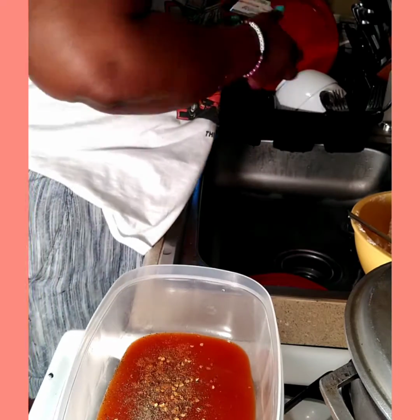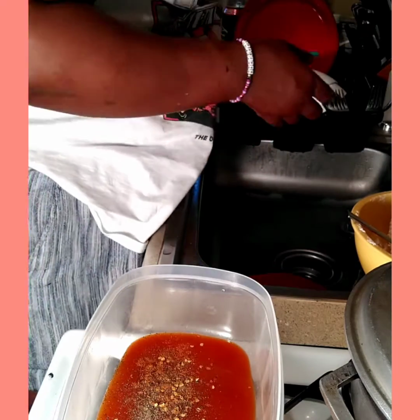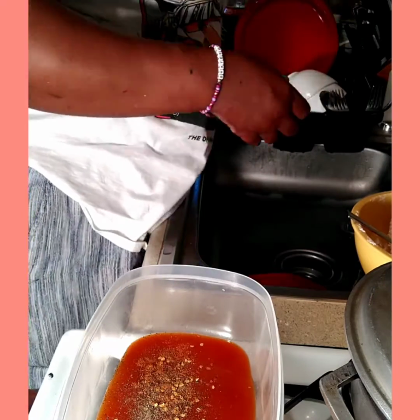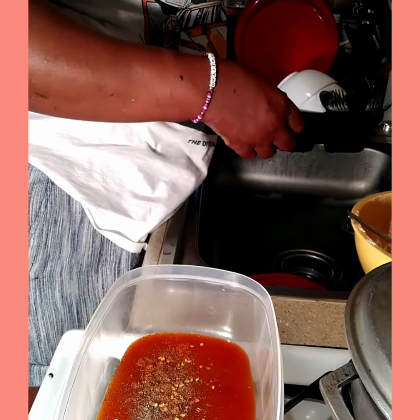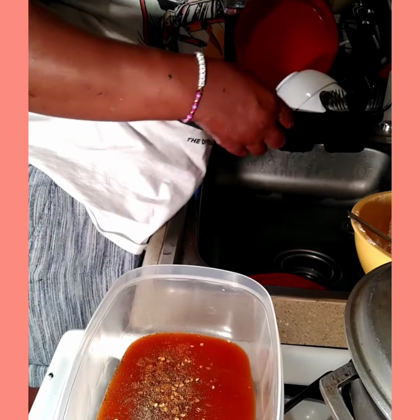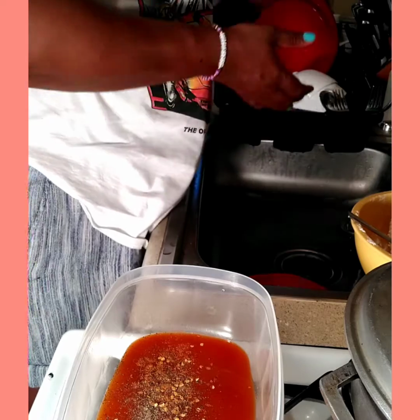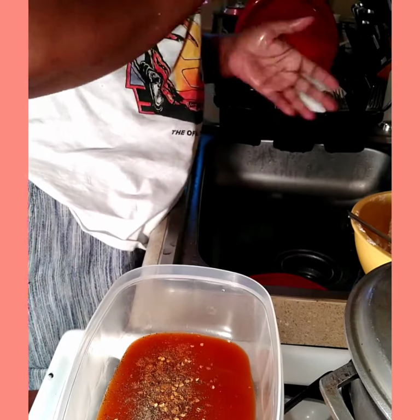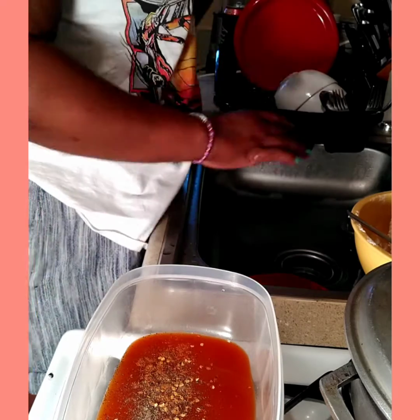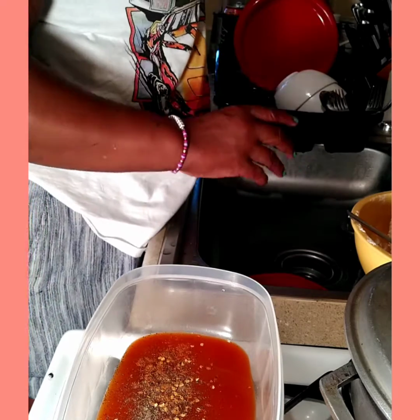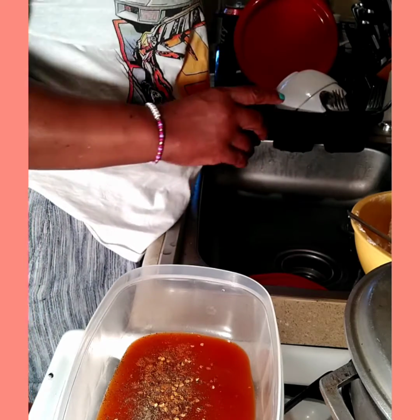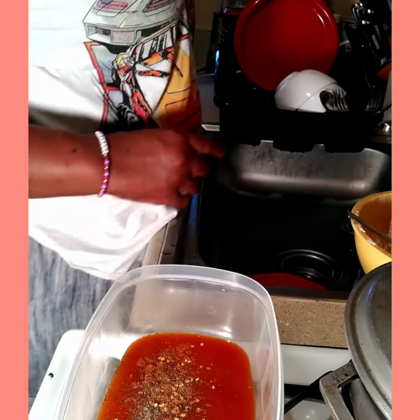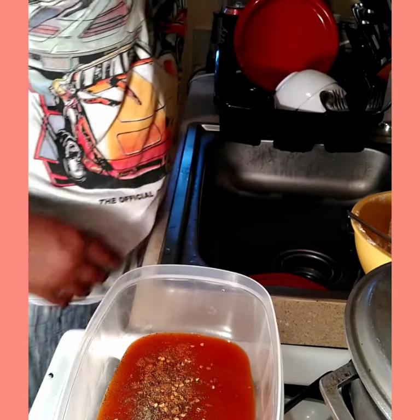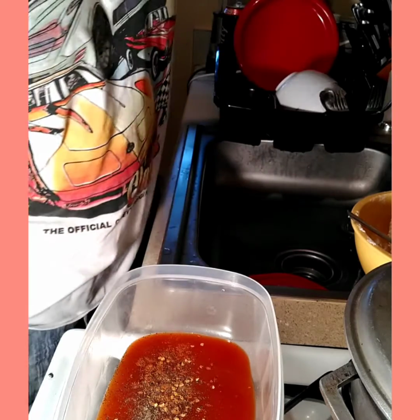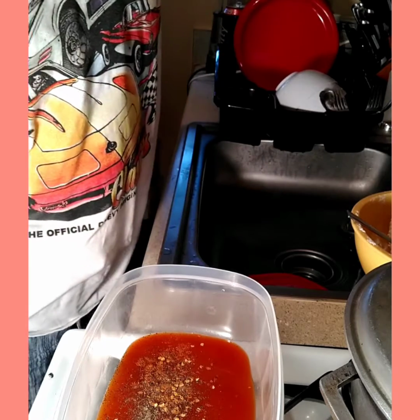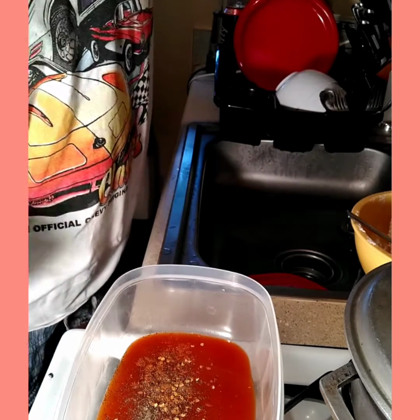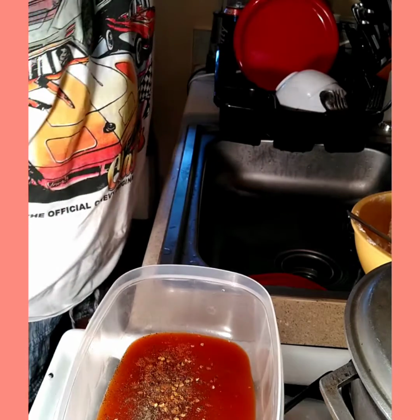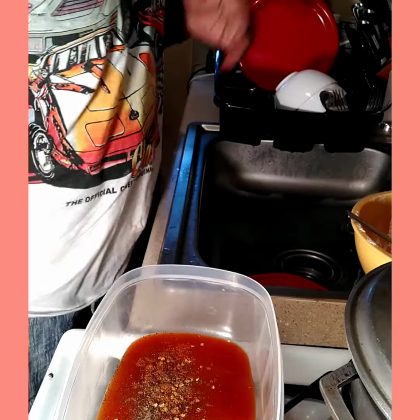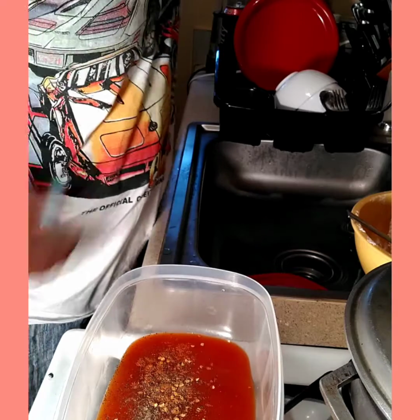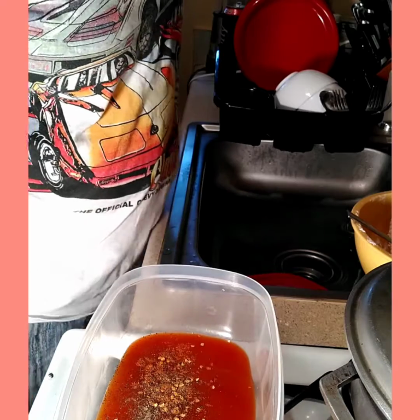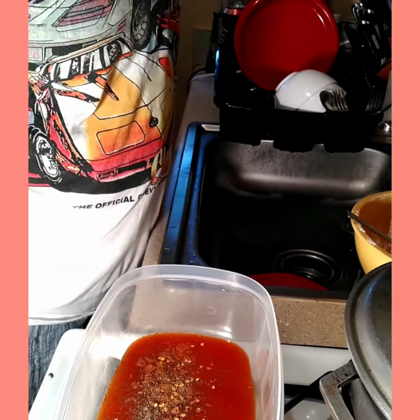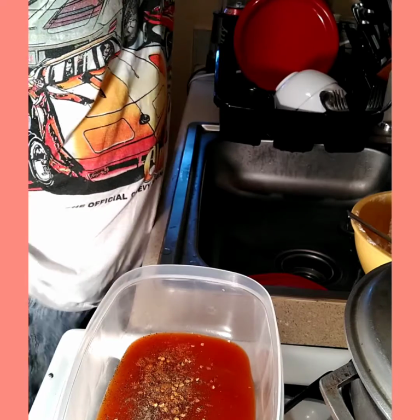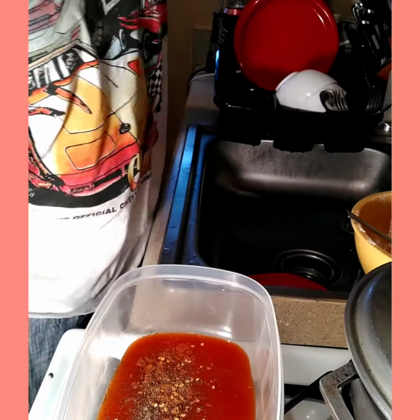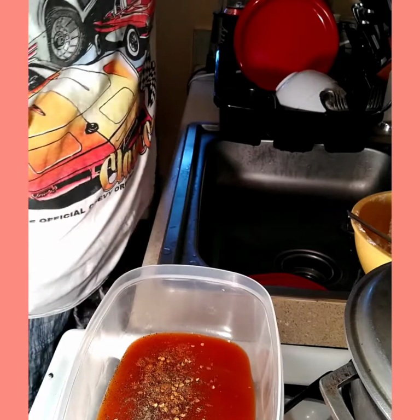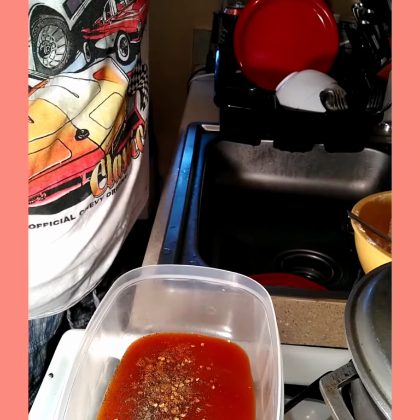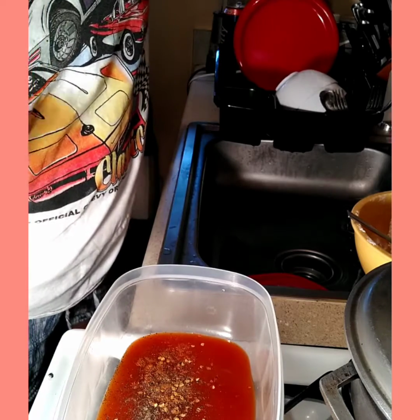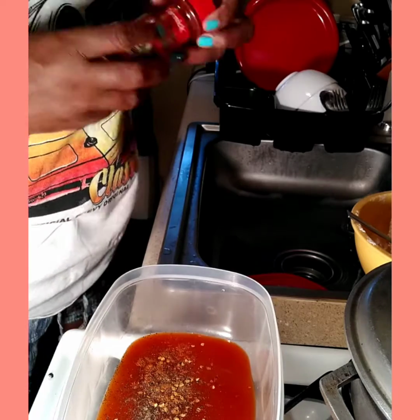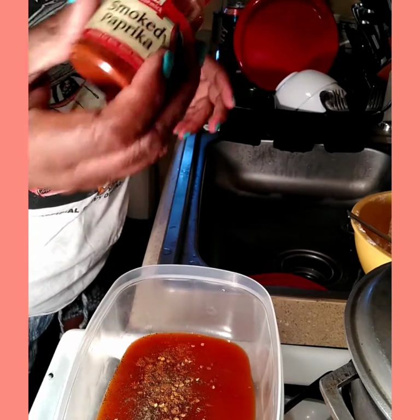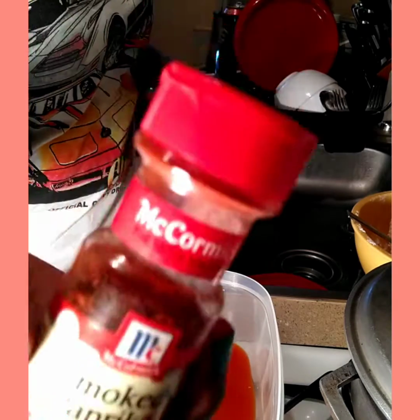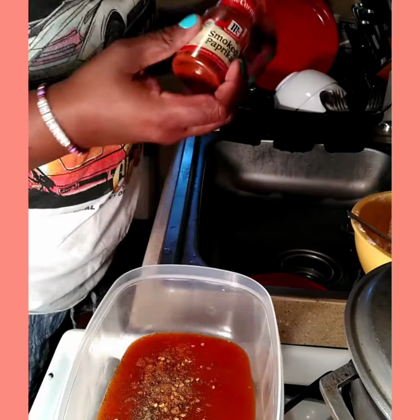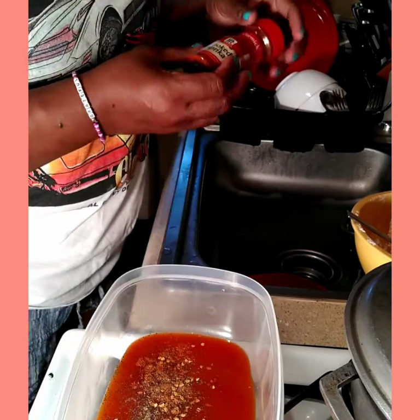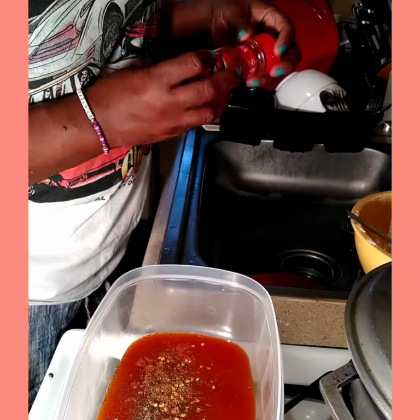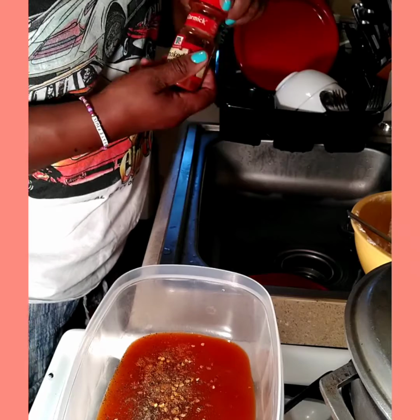So how y'all doing? How's everybody? How's the weather? The weather, it did thunder a little bit, you know. I'm going to be using some smoked paprika.